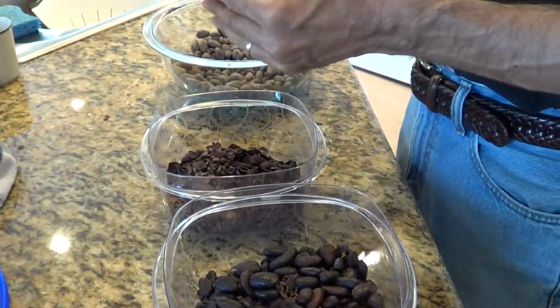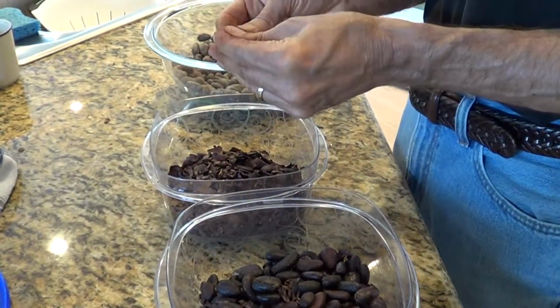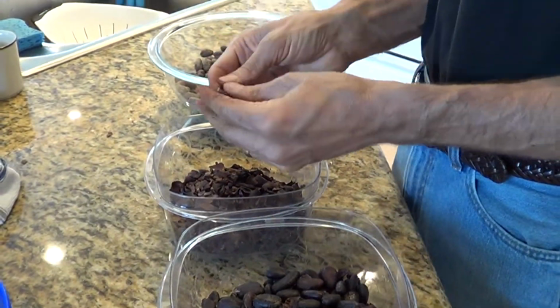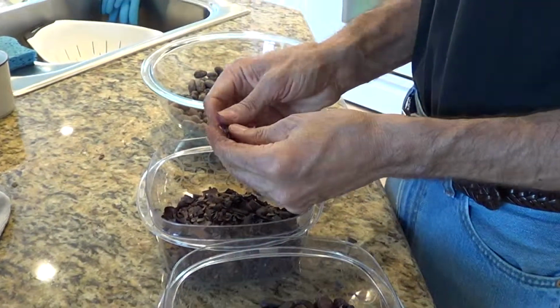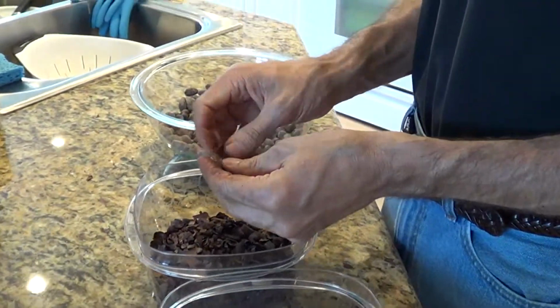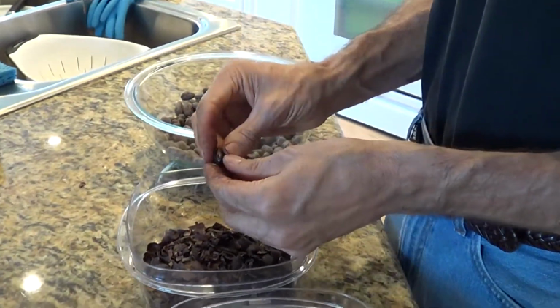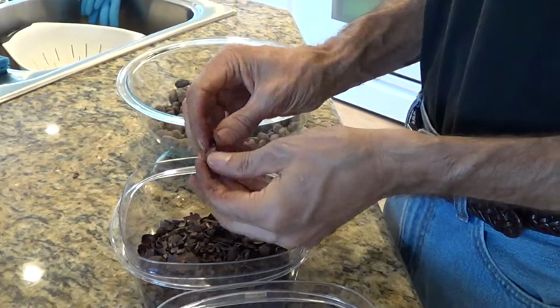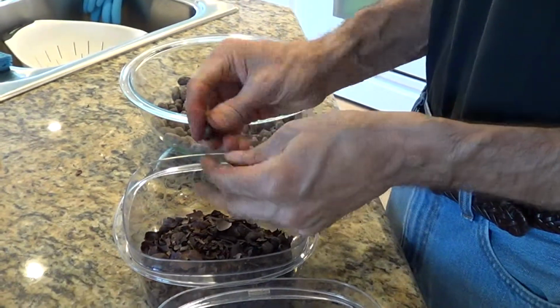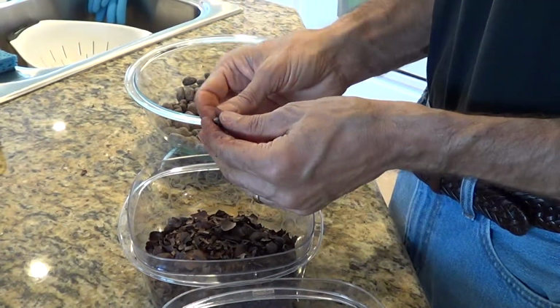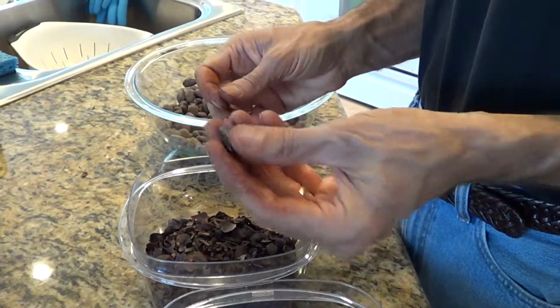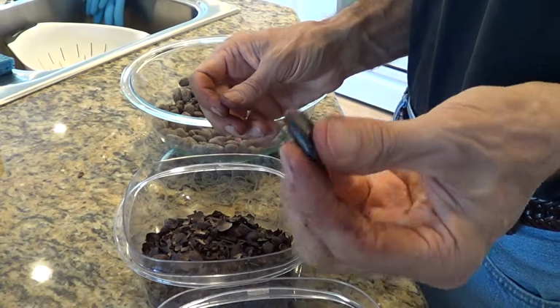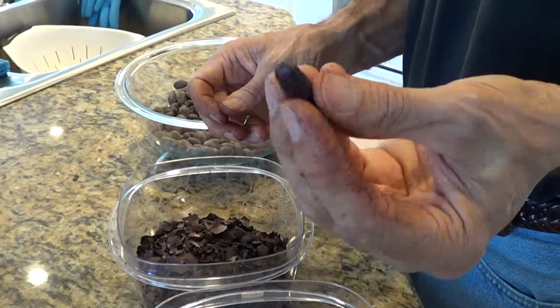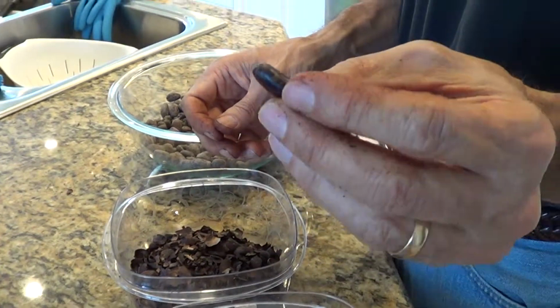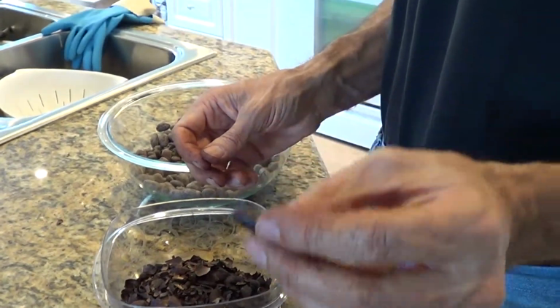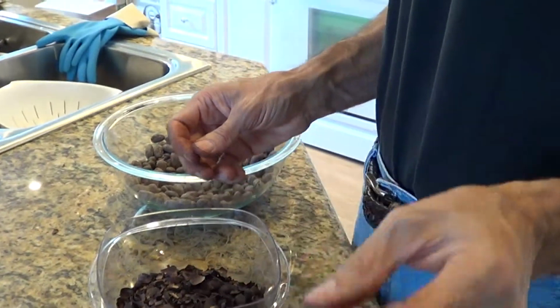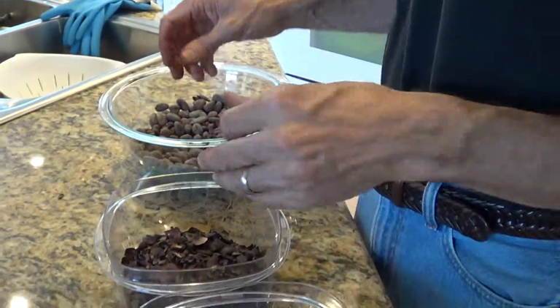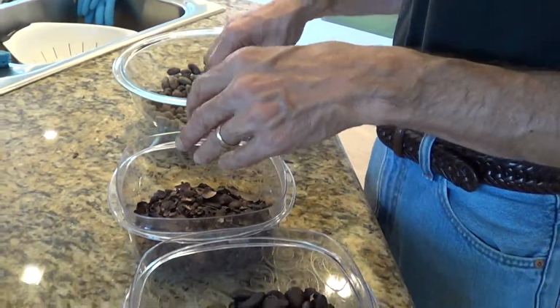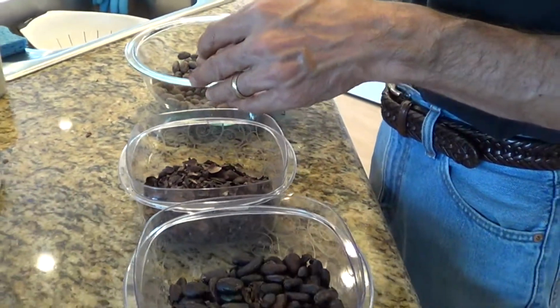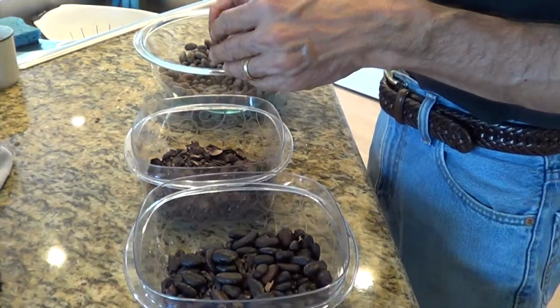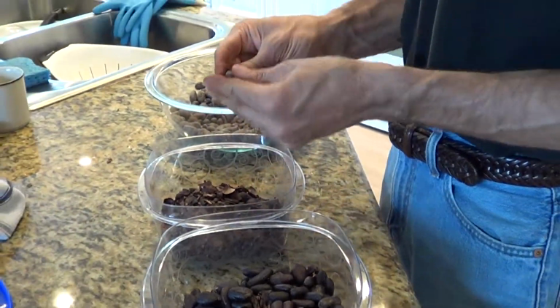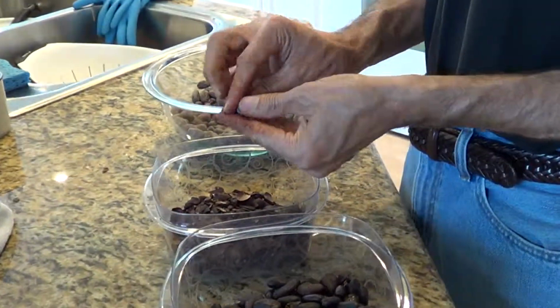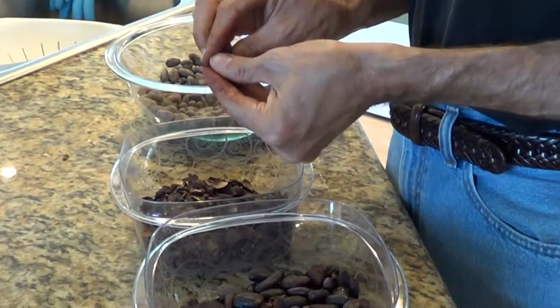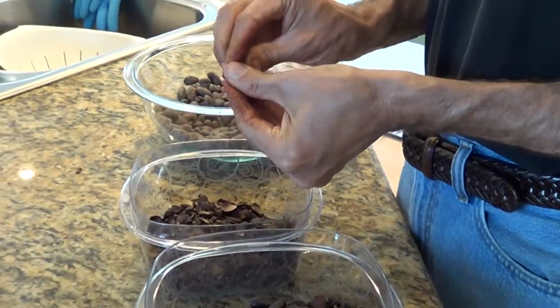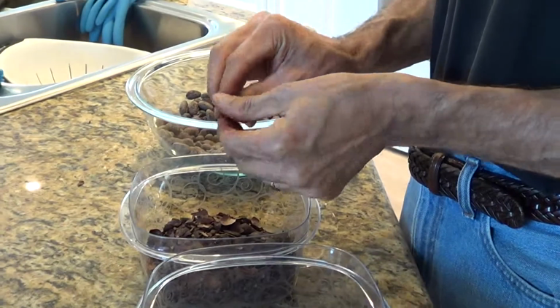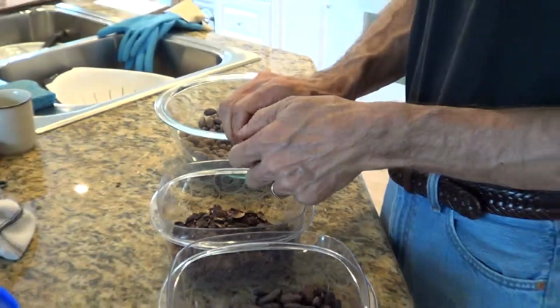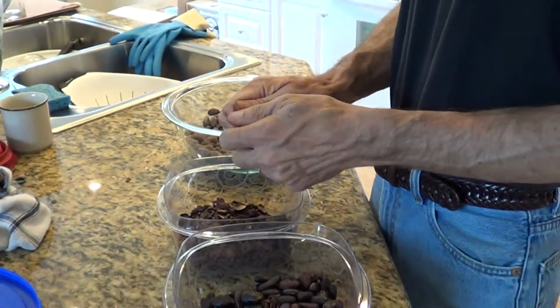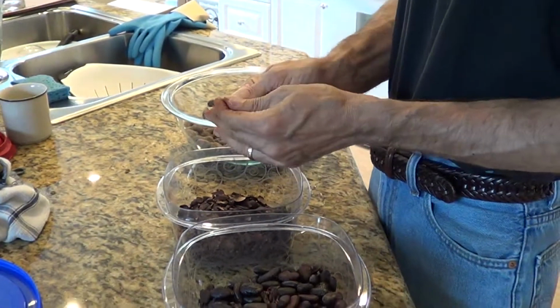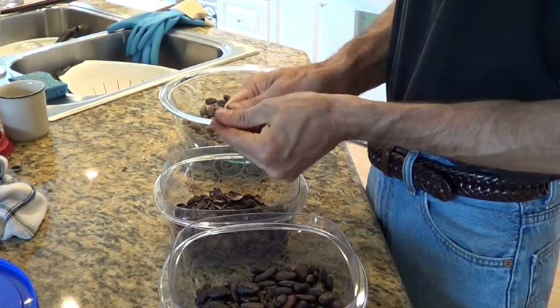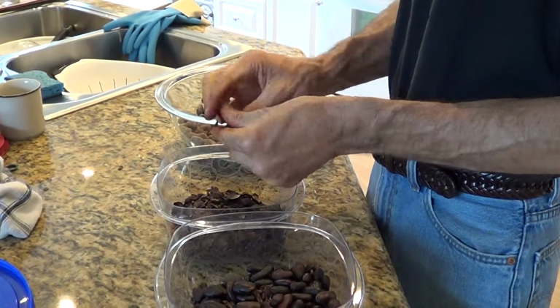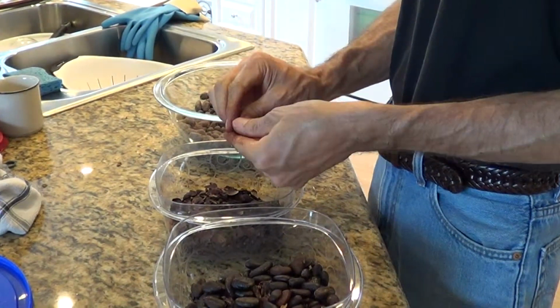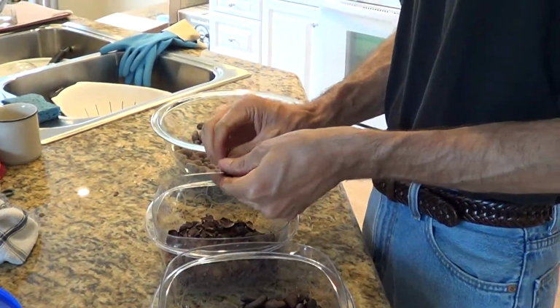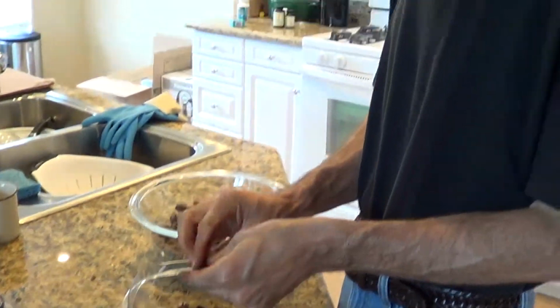Let's see if I can get a whole bean here. Yeah, there we go. That's the whole bean. In a little bit I'll show you the rest of the process before we turn these into the starting material for making chocolate.